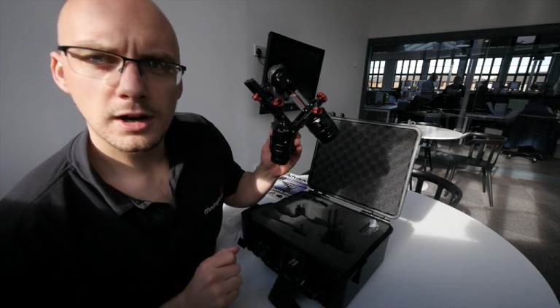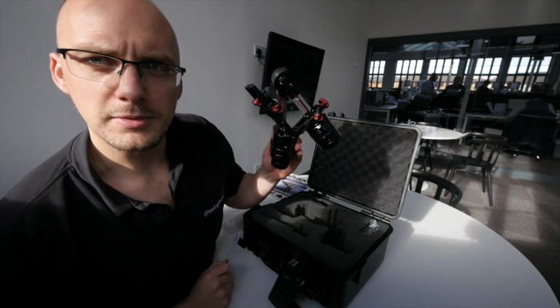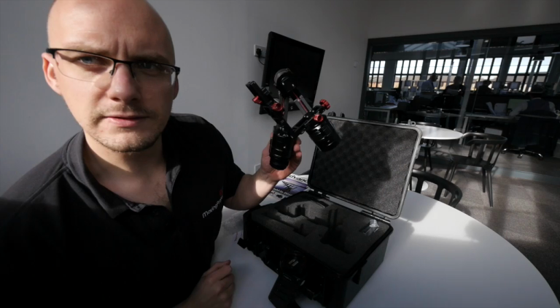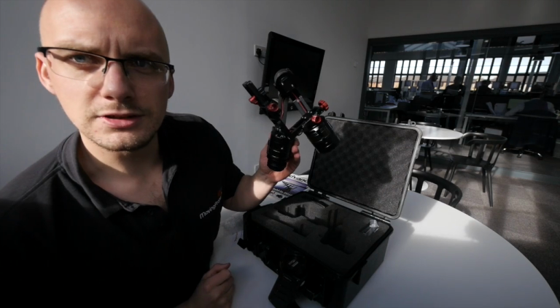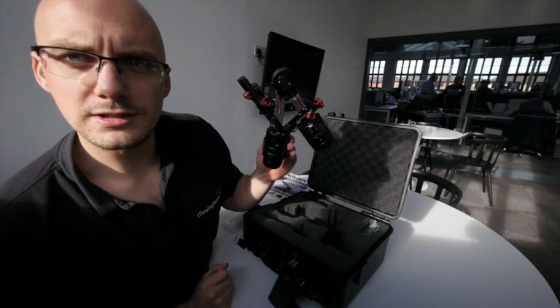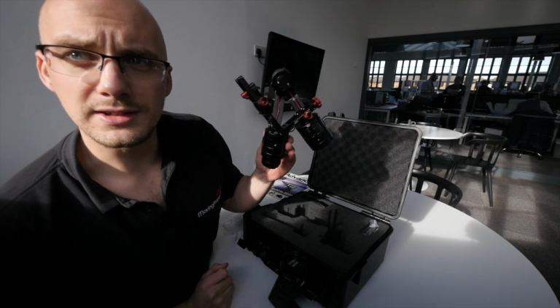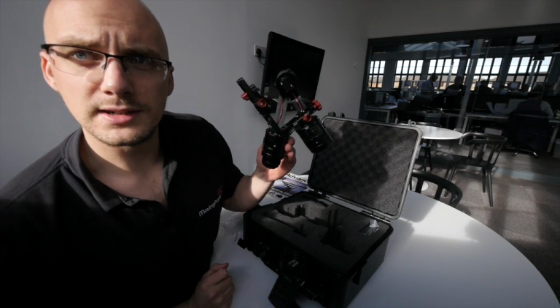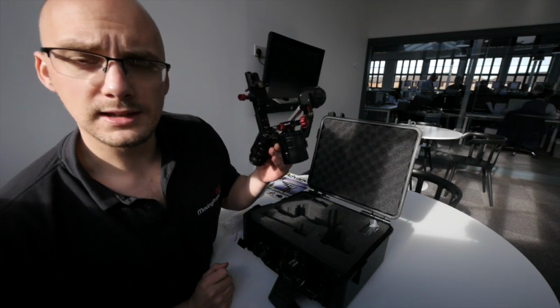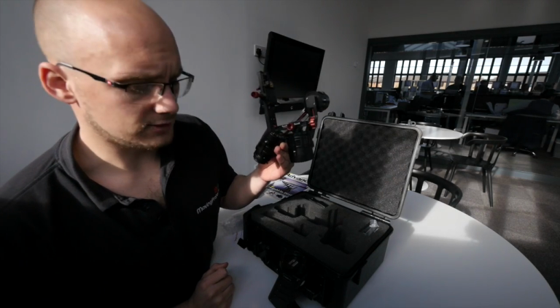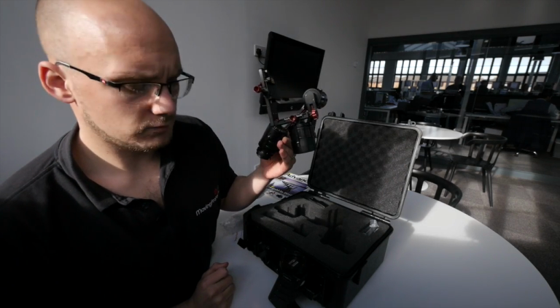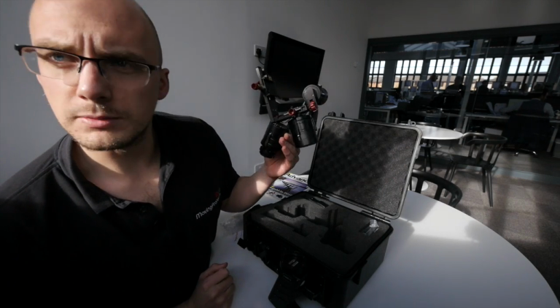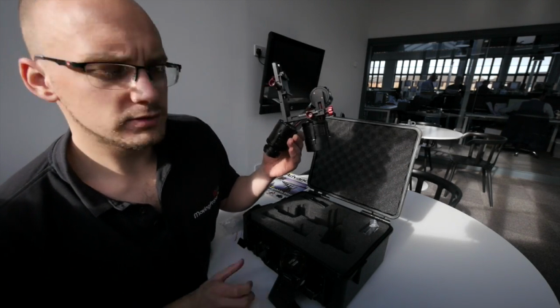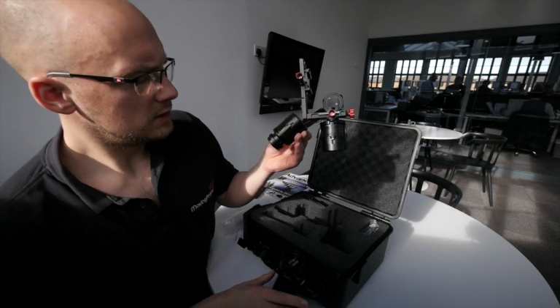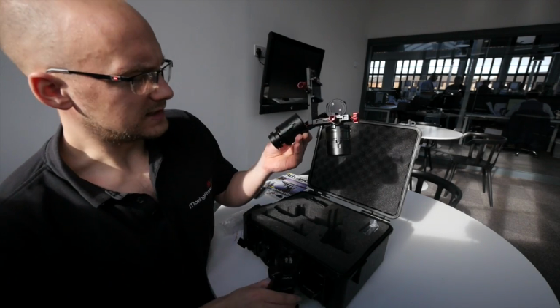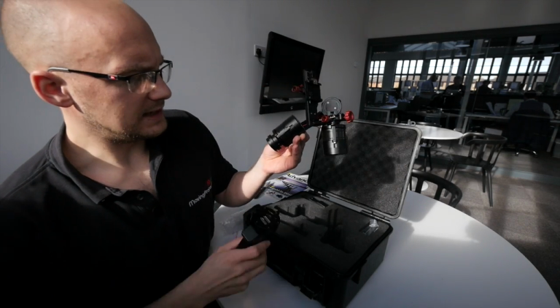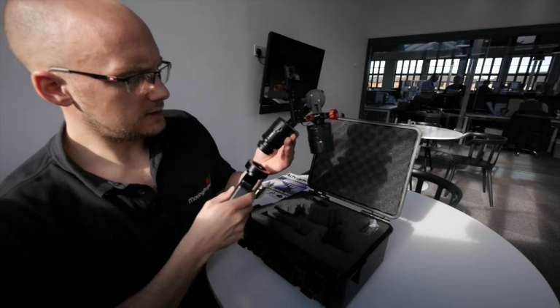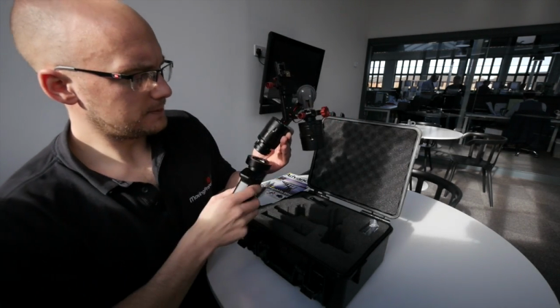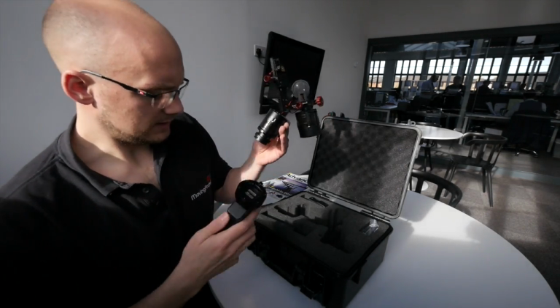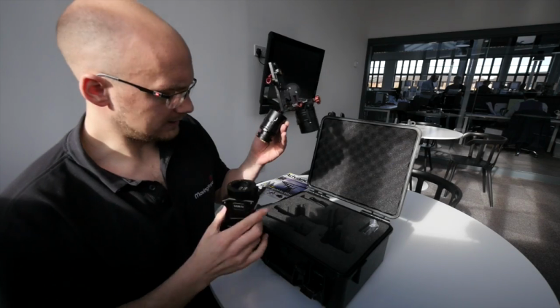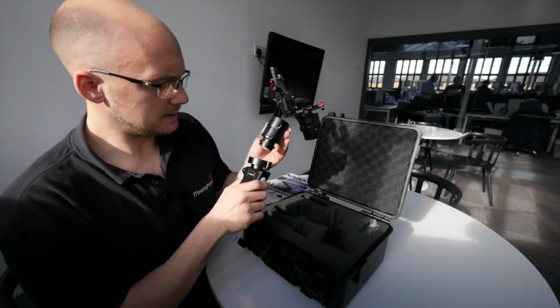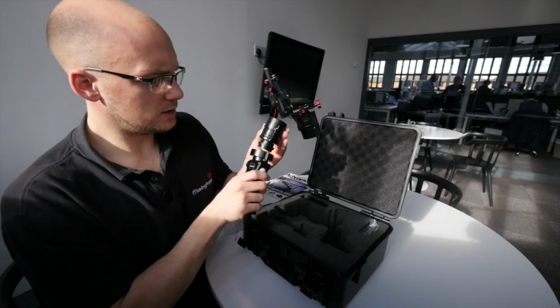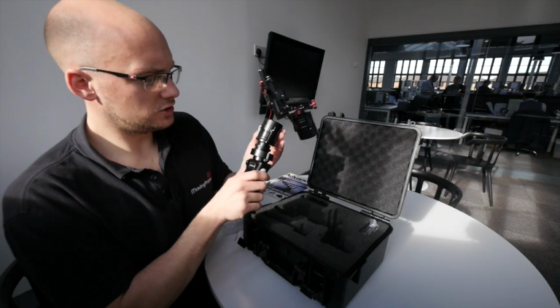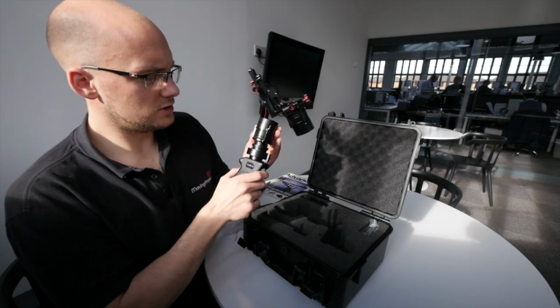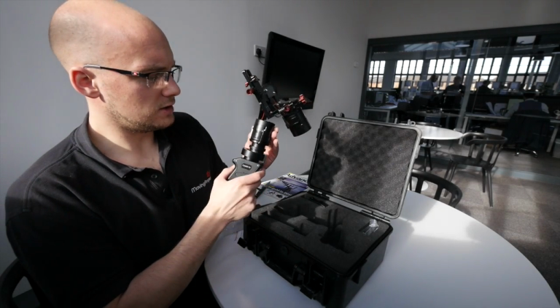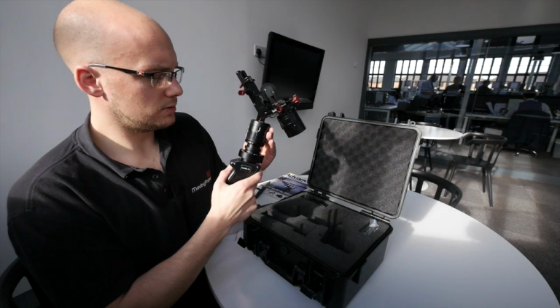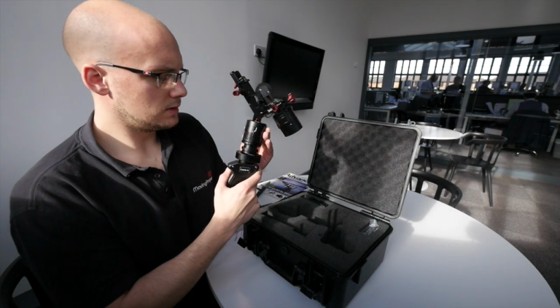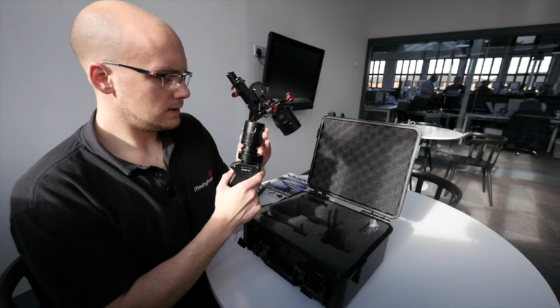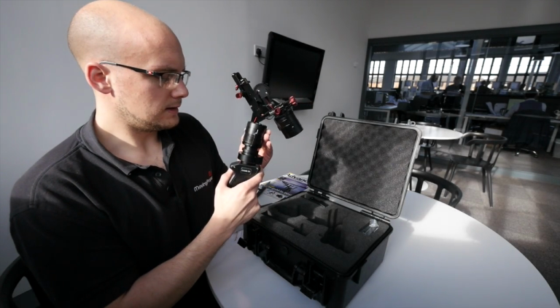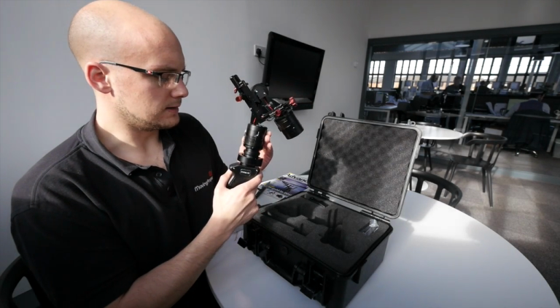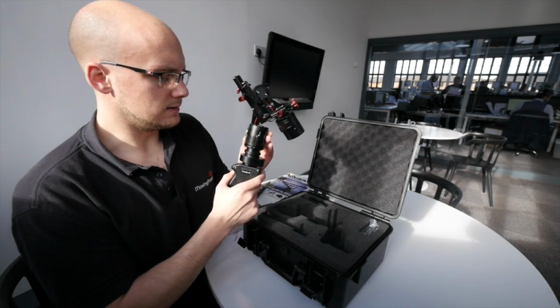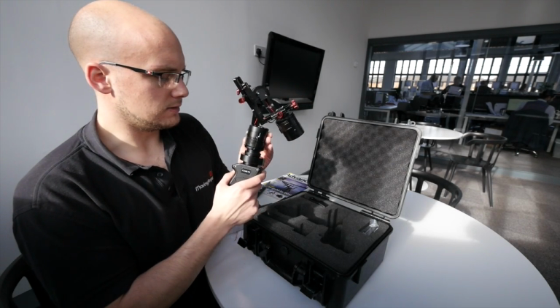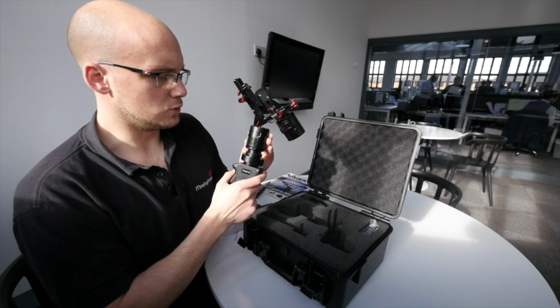This is a brushless 3-axis gimbal for the Panasonic GH4. And I'm going to see if I can use it with this wide-angle lens. So I'm off to set this up, attach this bad boy, charge it up and roll.